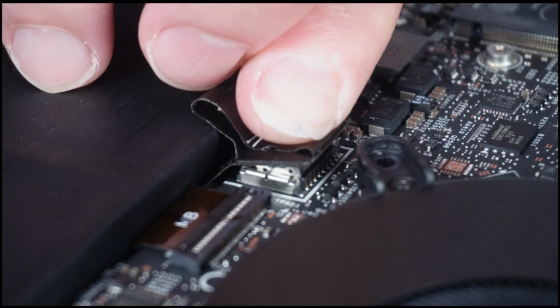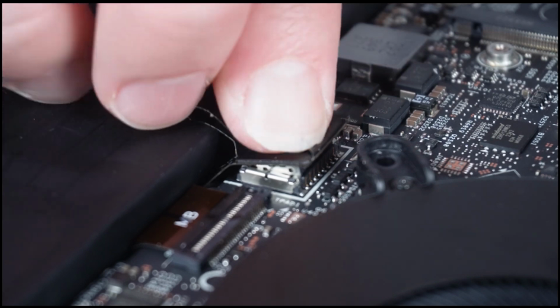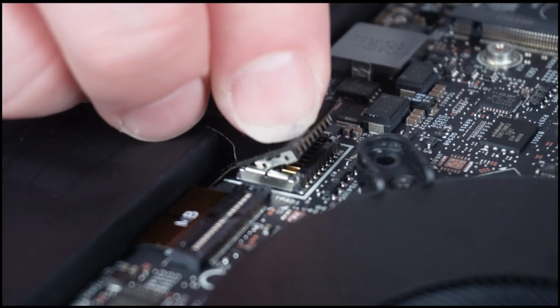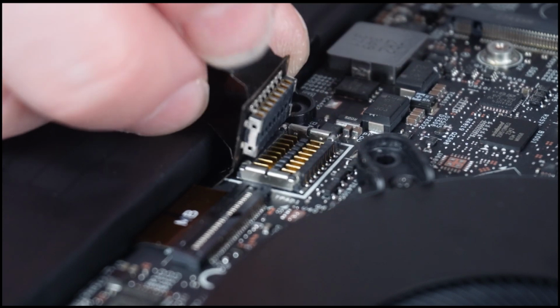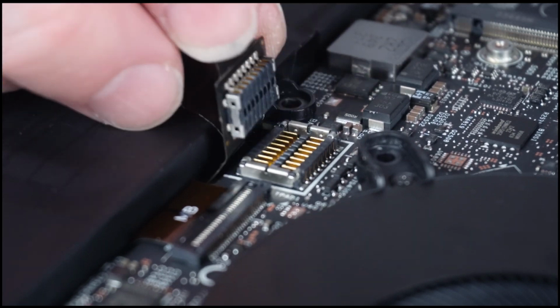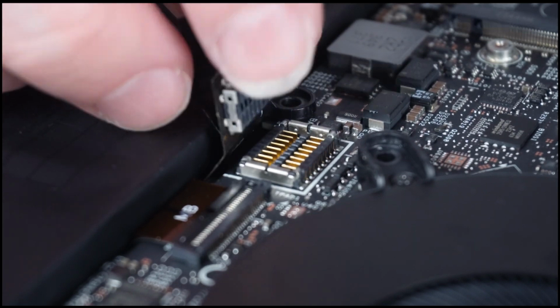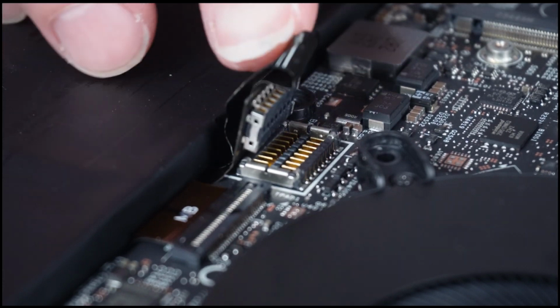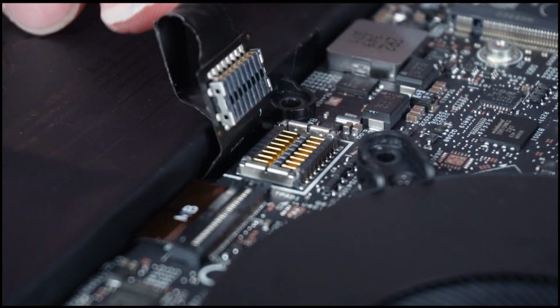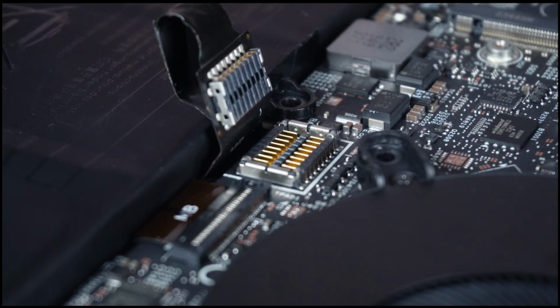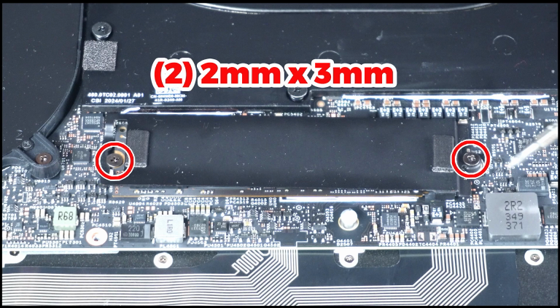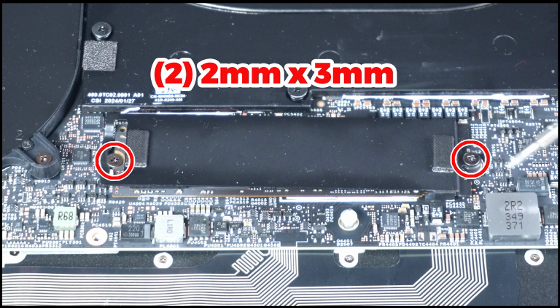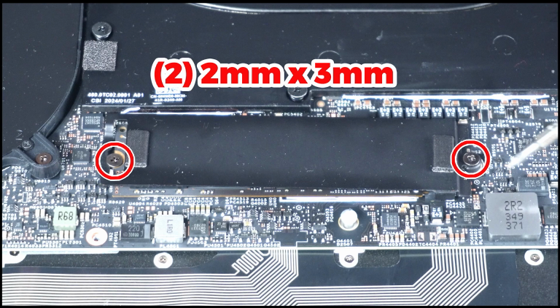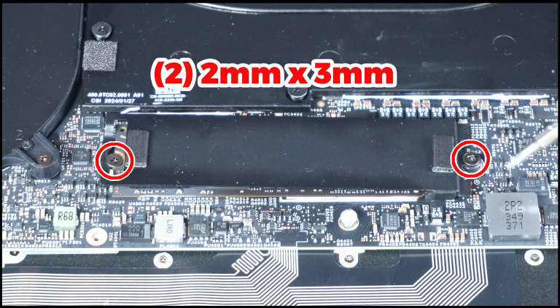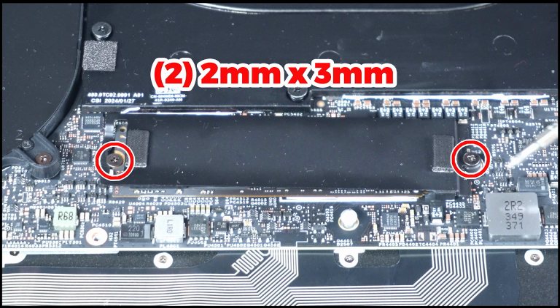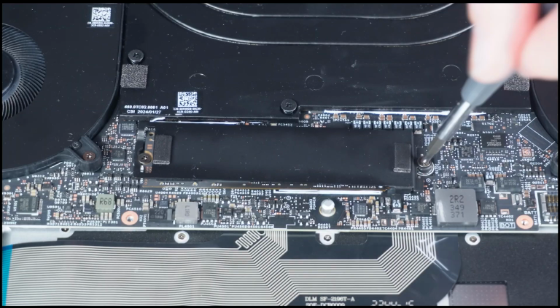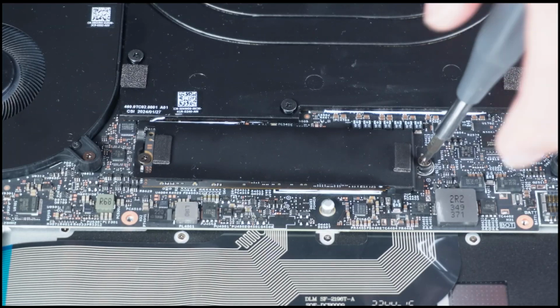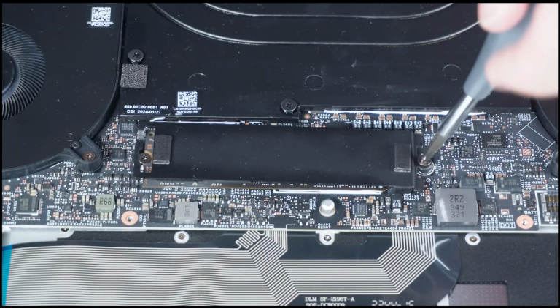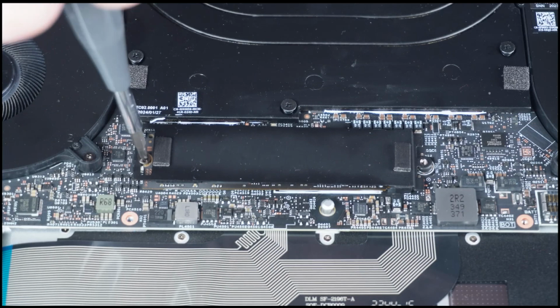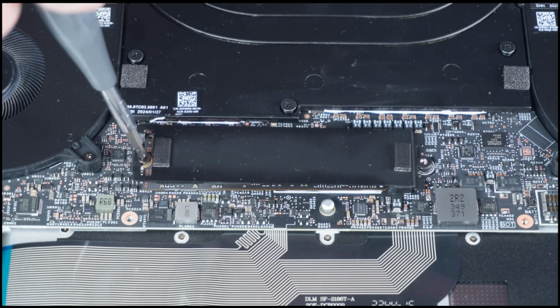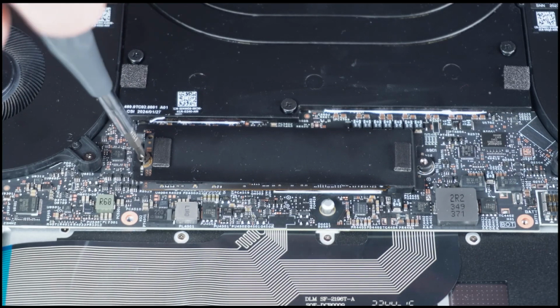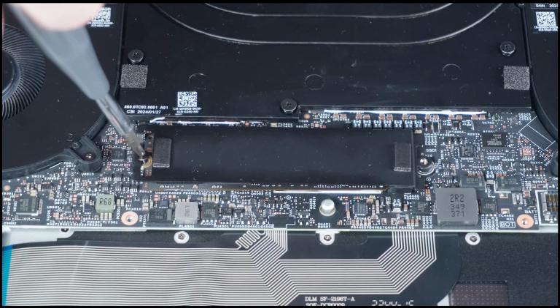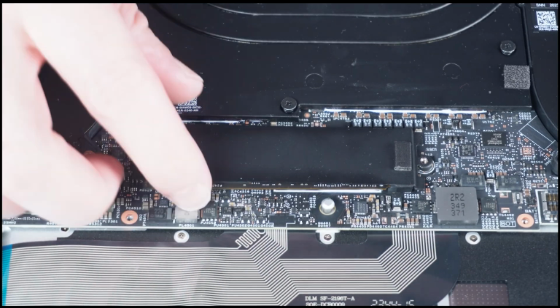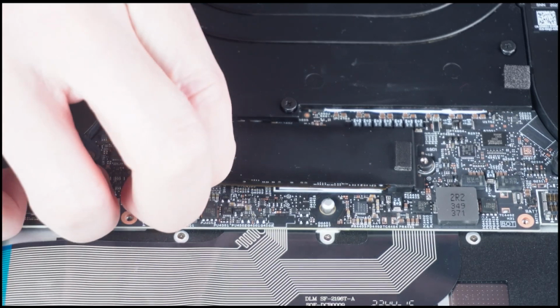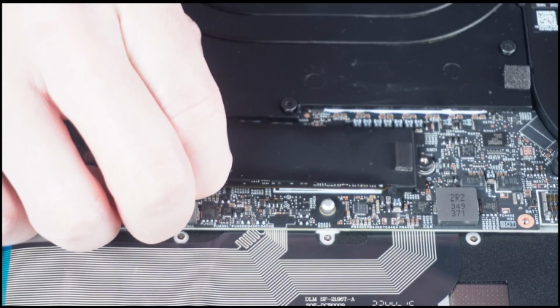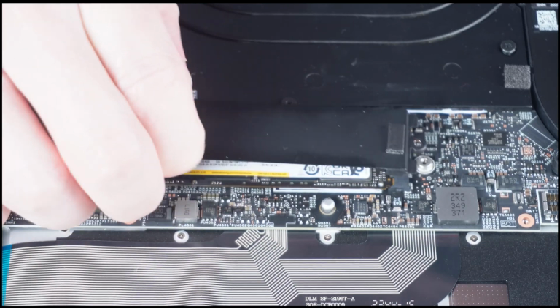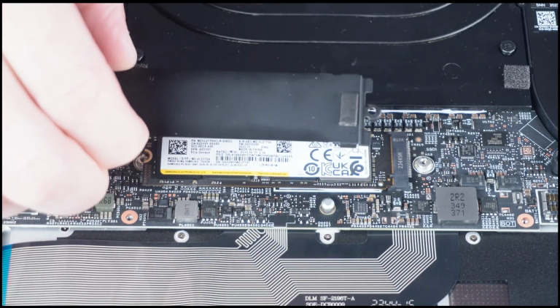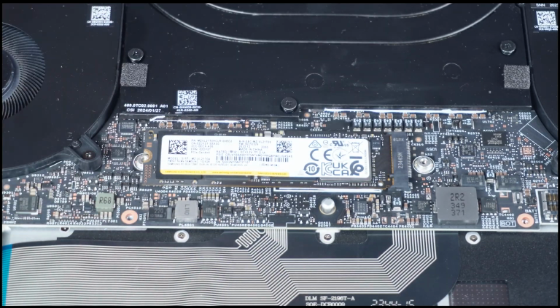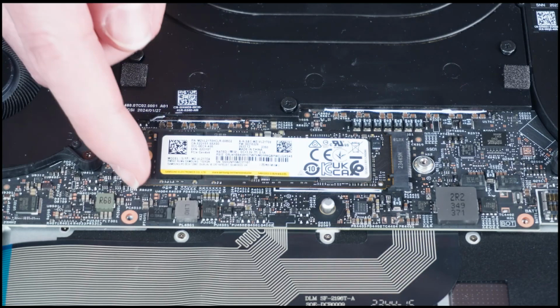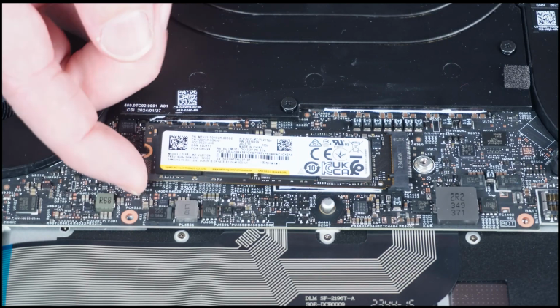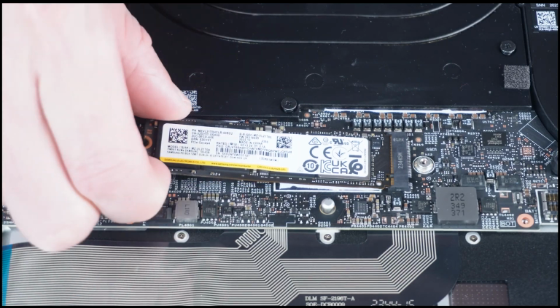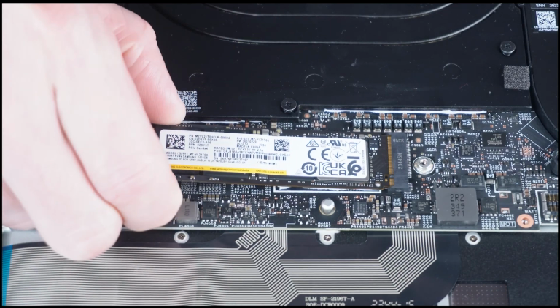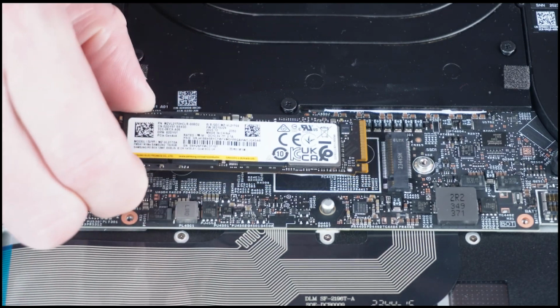Now disconnect the battery cable. Then unscrew and remove the solid state thermal bracket. Then slide out the solid state drive.